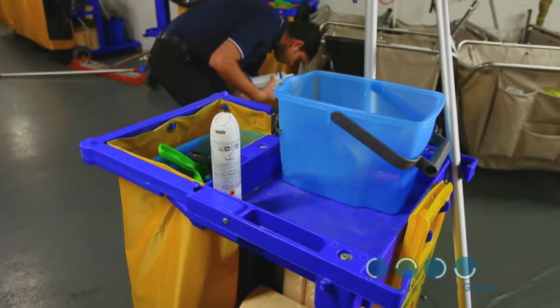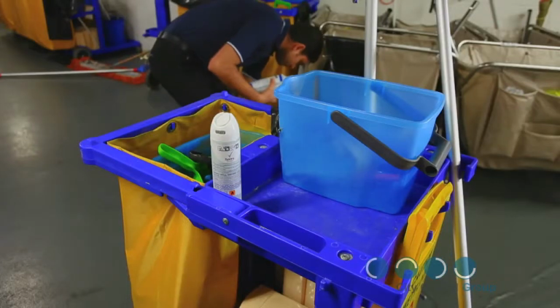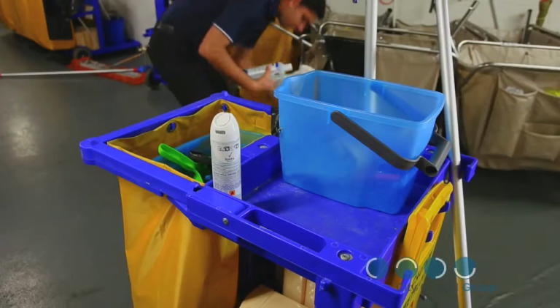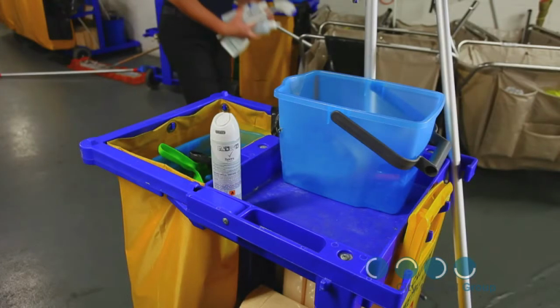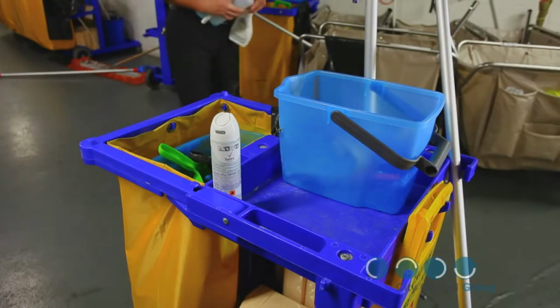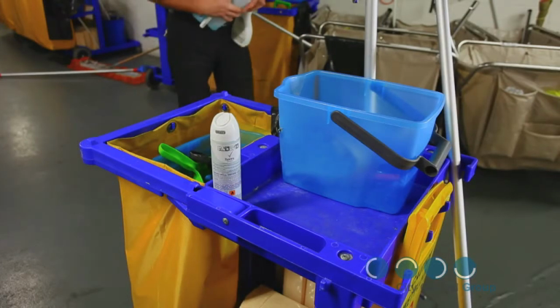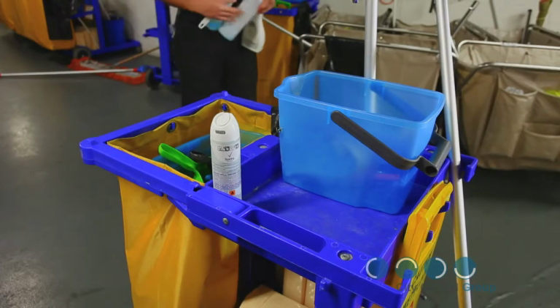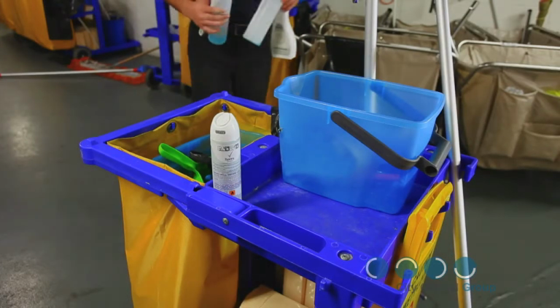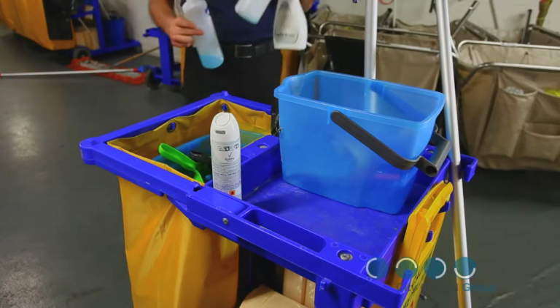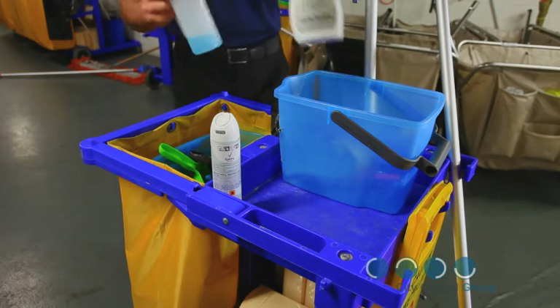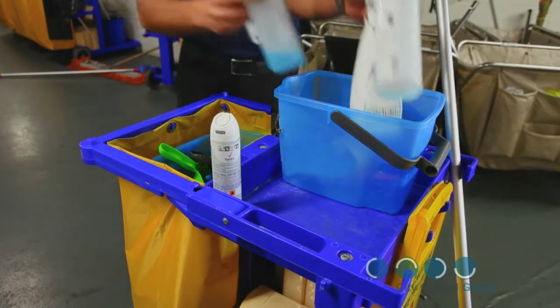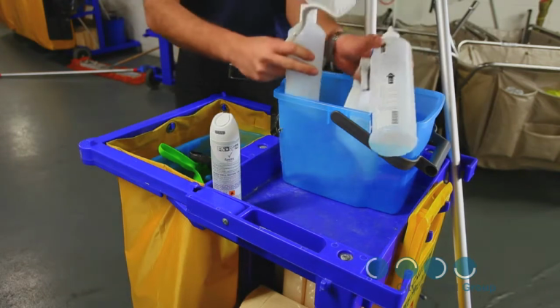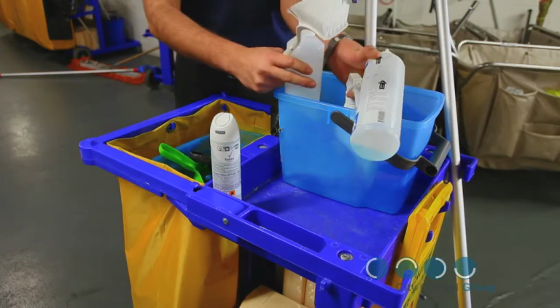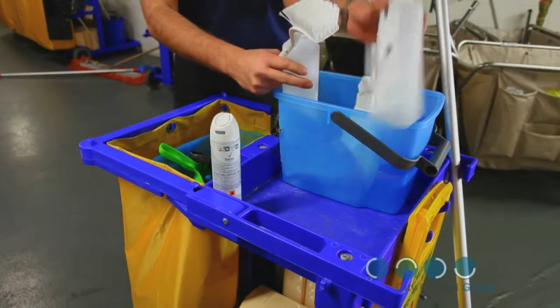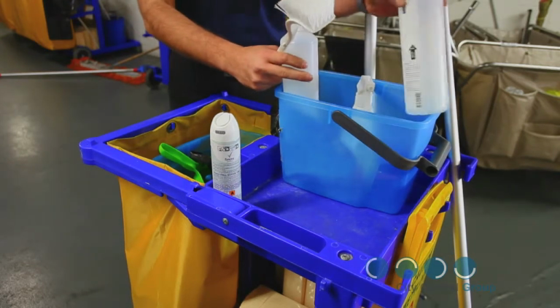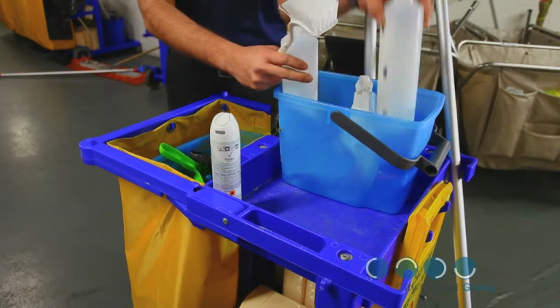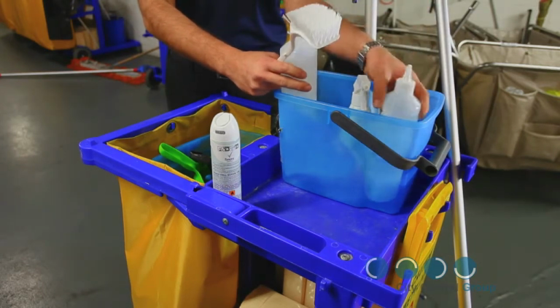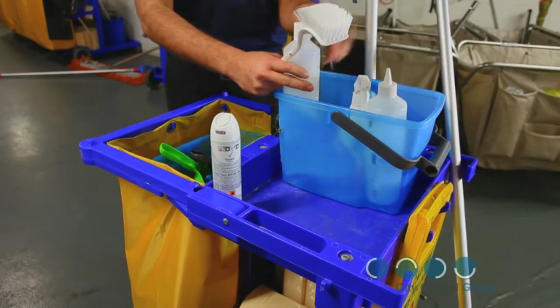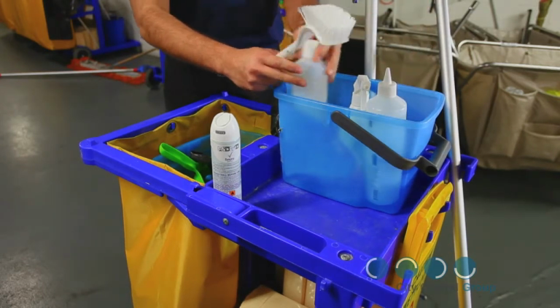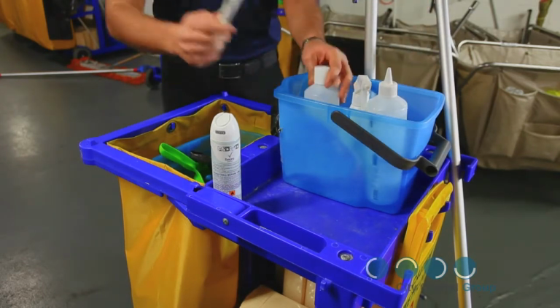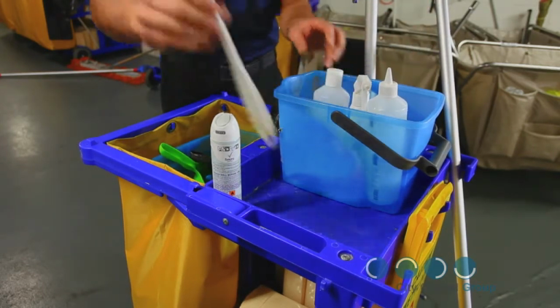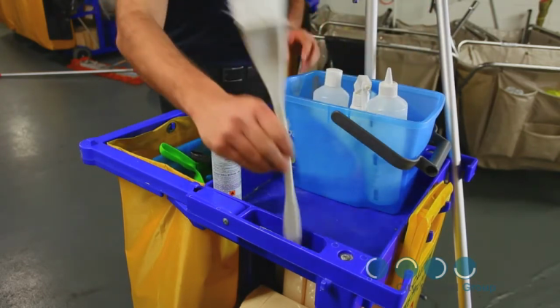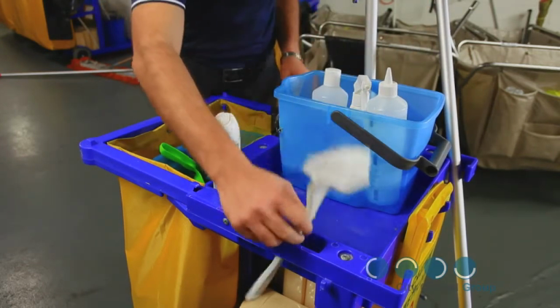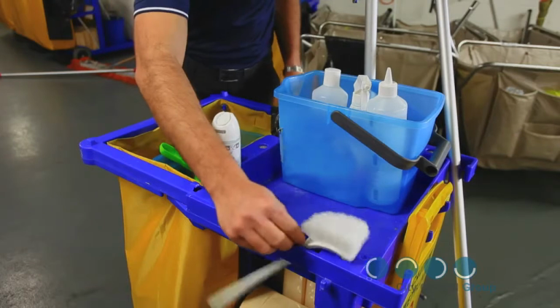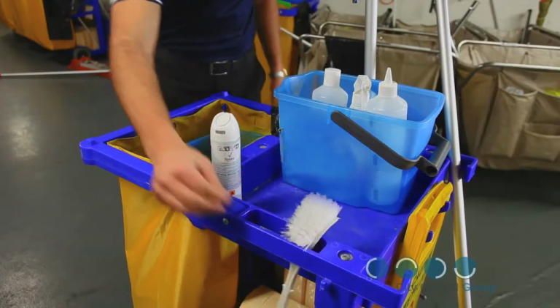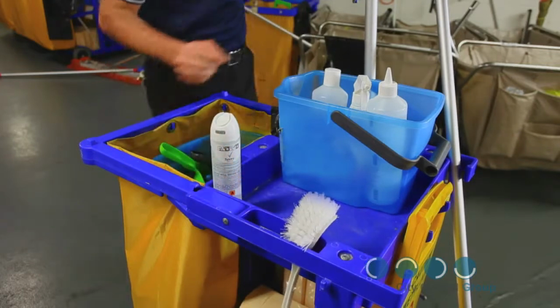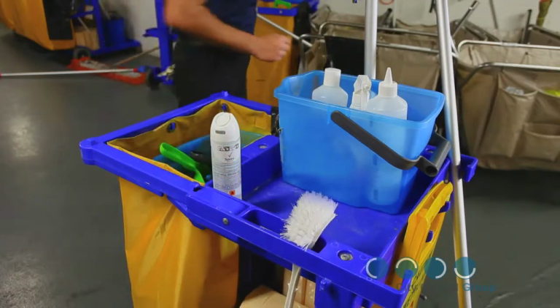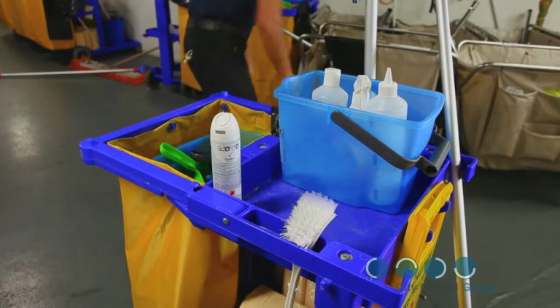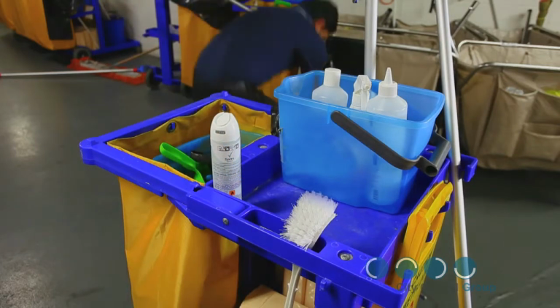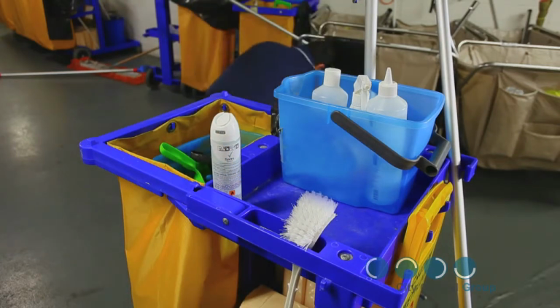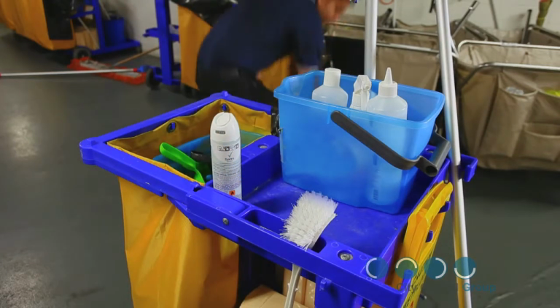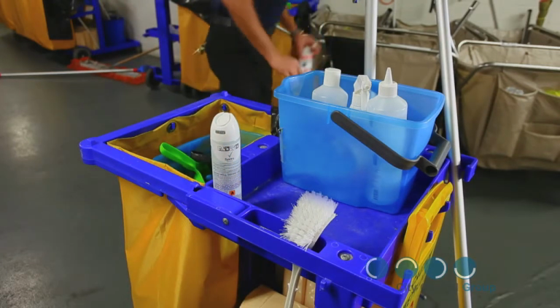You need to set up your trolley before you go onto the floor, fill up any chemical bottles, and make sure you have the correct equipment. If your start time is 6 pm, you're expected to be in the cleaner's room ready to begin work.